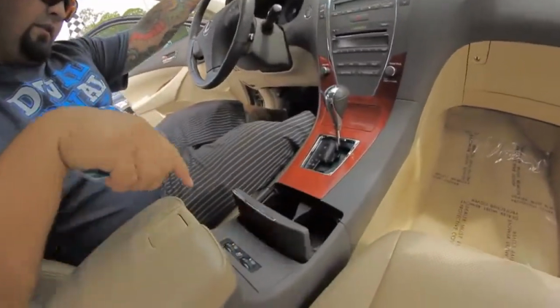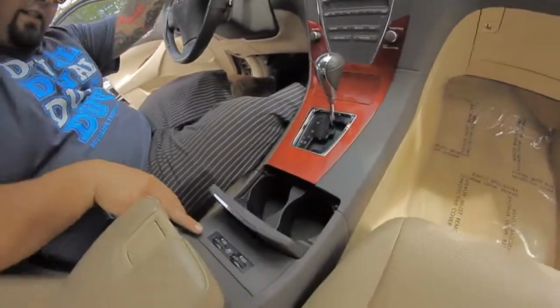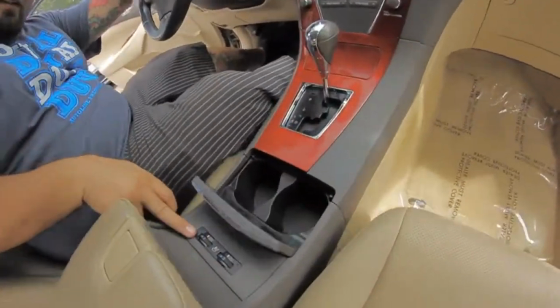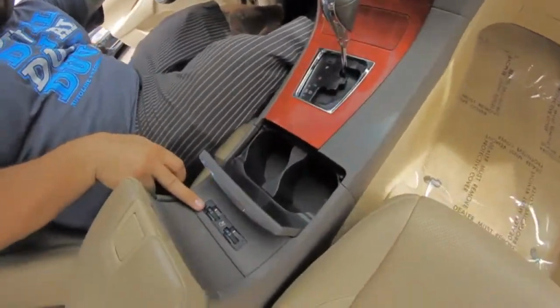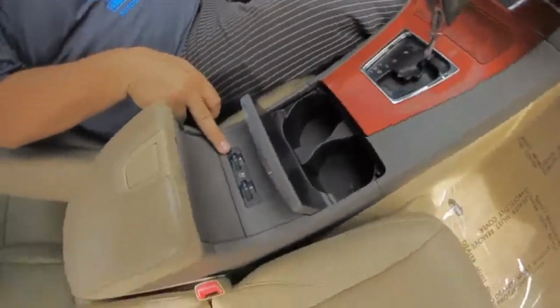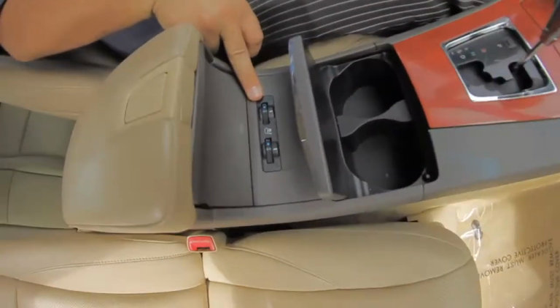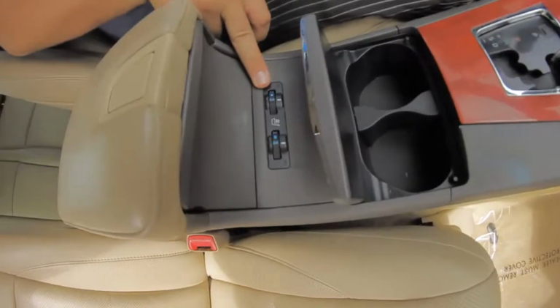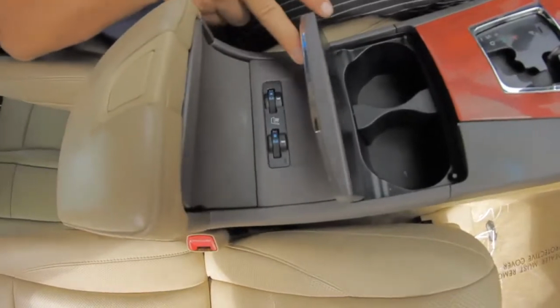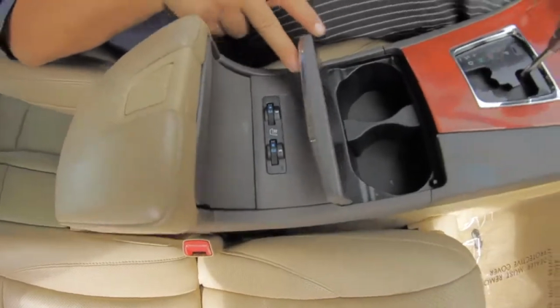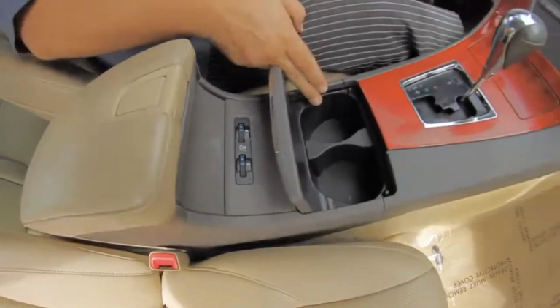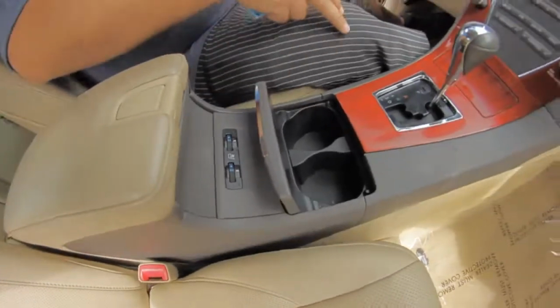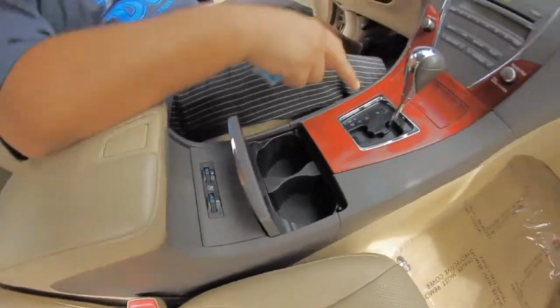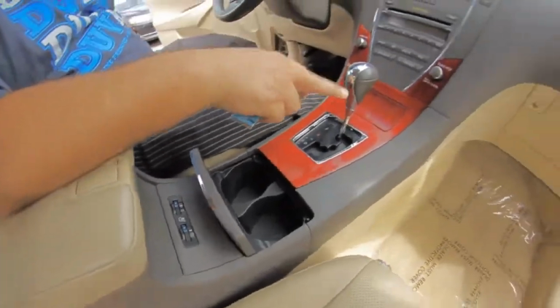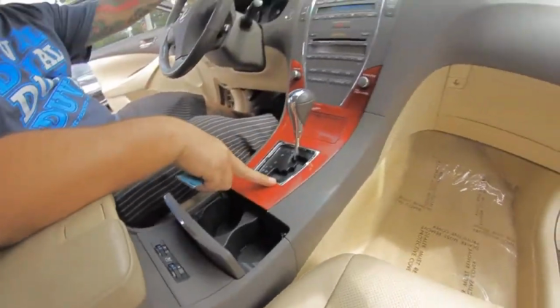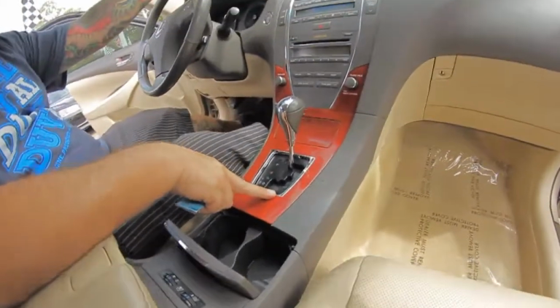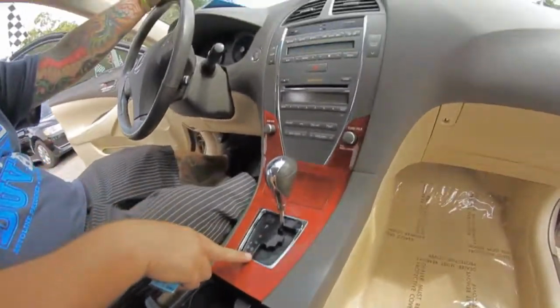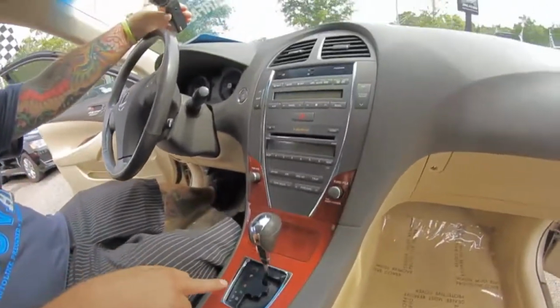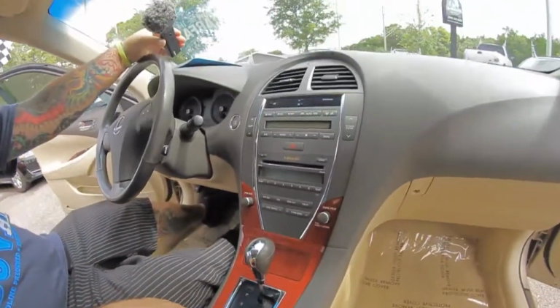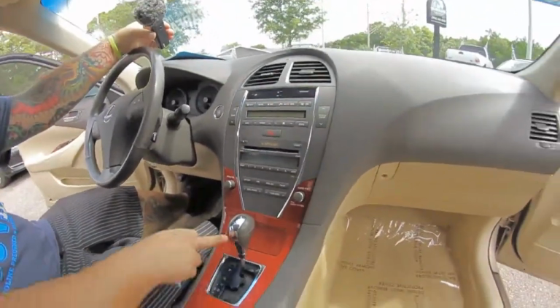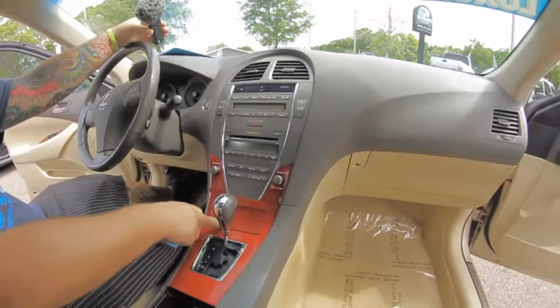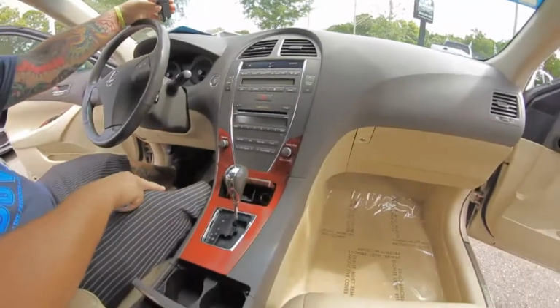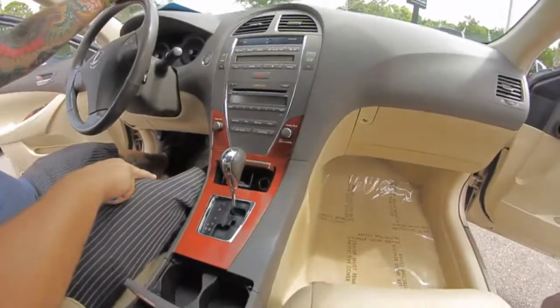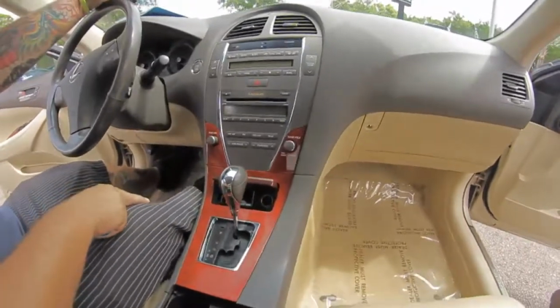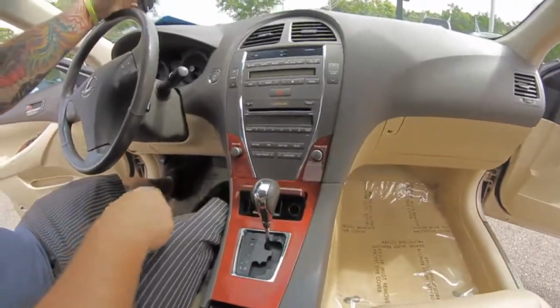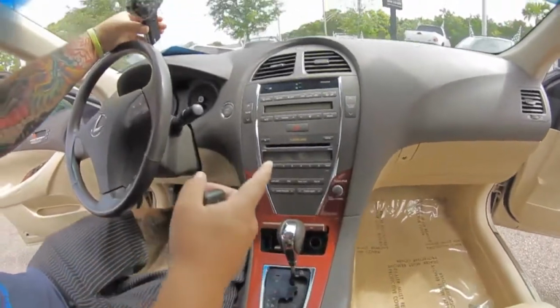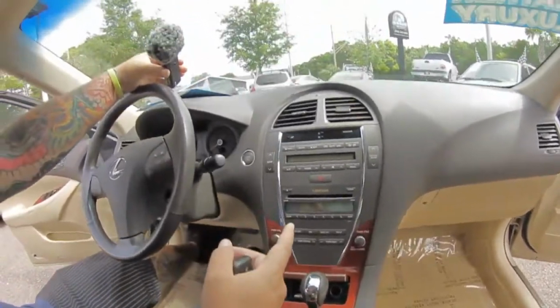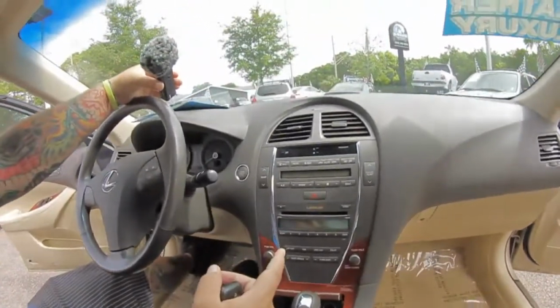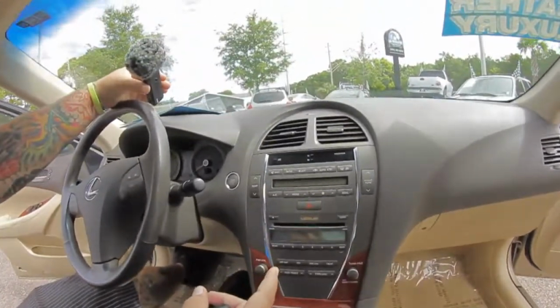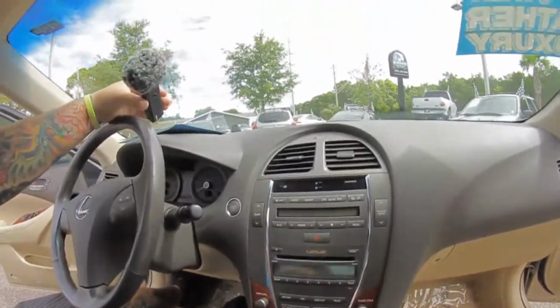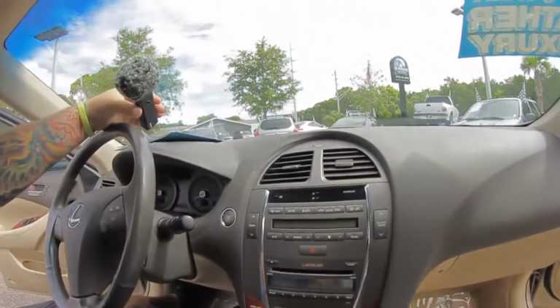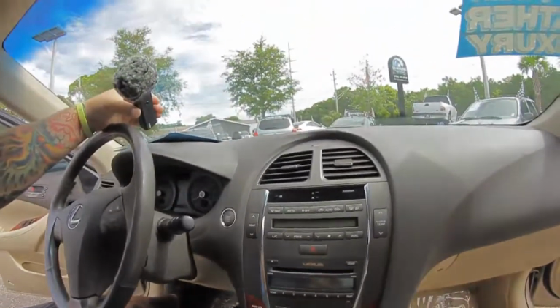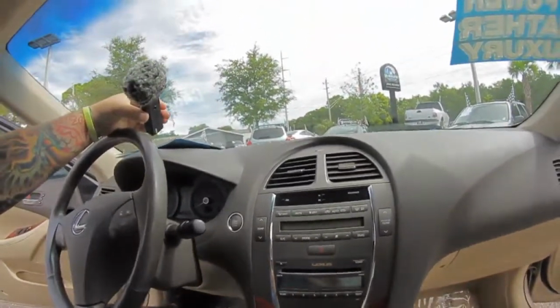Check this out — air conditioned seats. Cup holders, automatic transmission with a sport shifter, more storage, and a six-disc in-dash CD player.